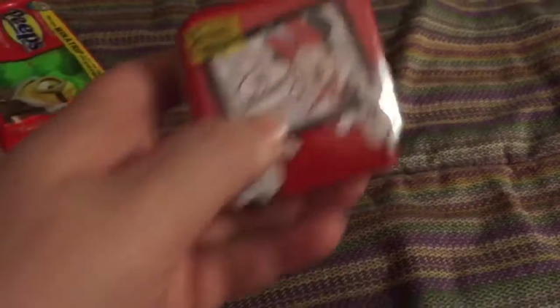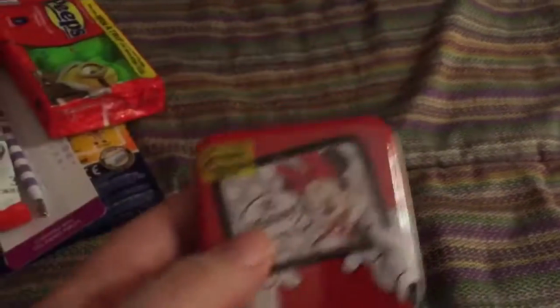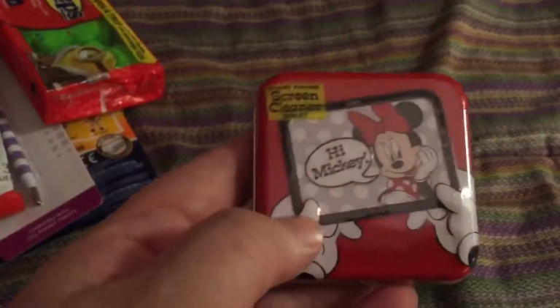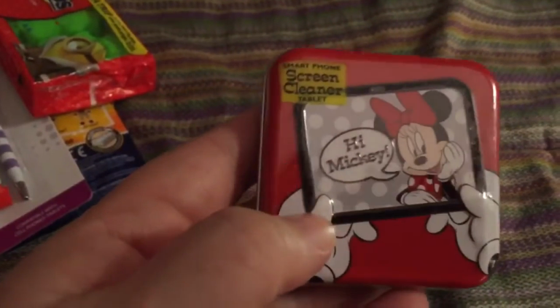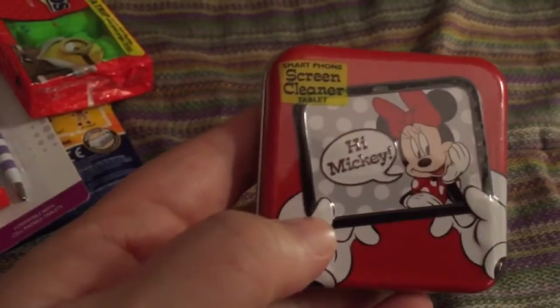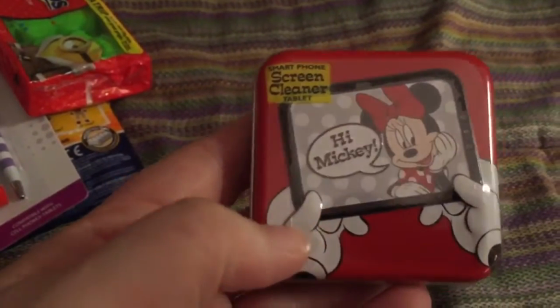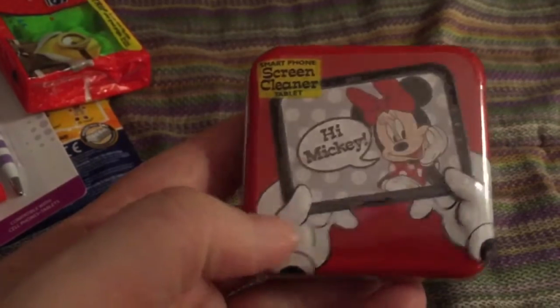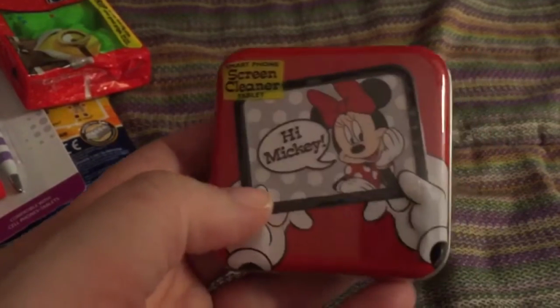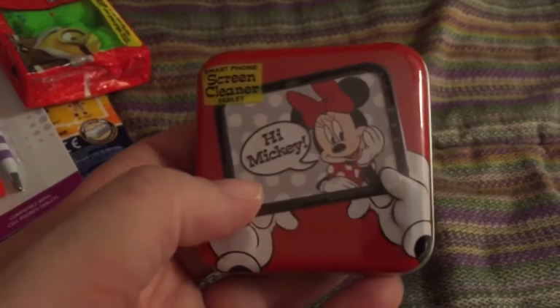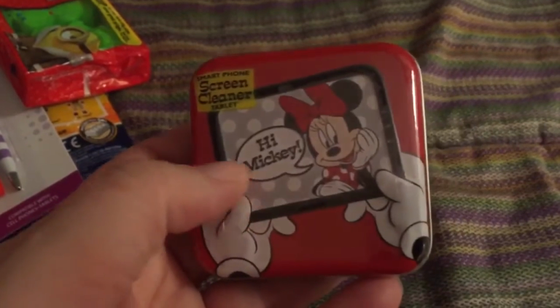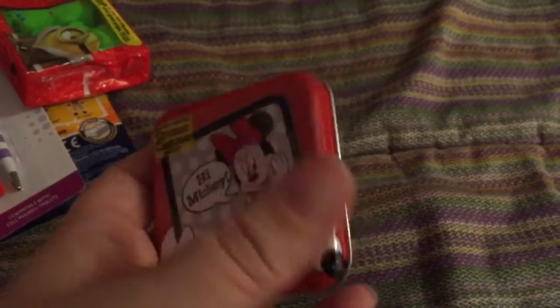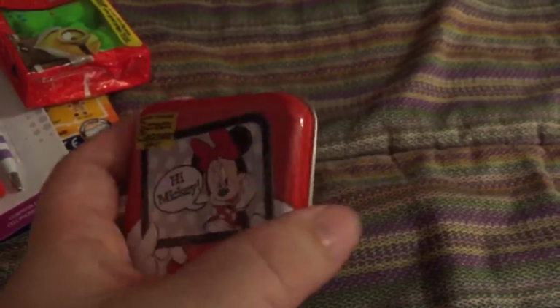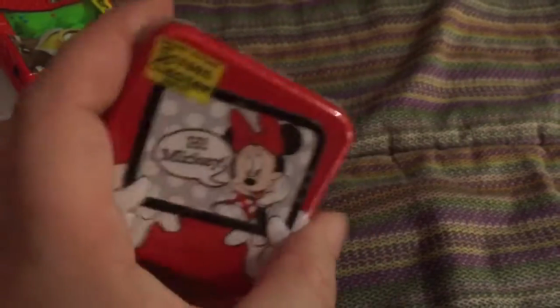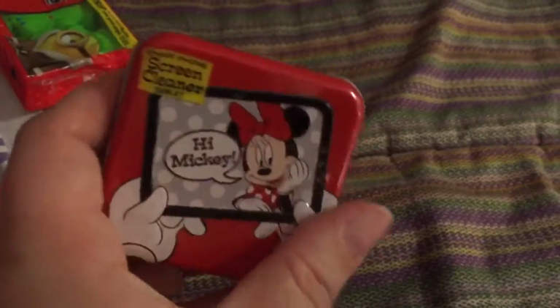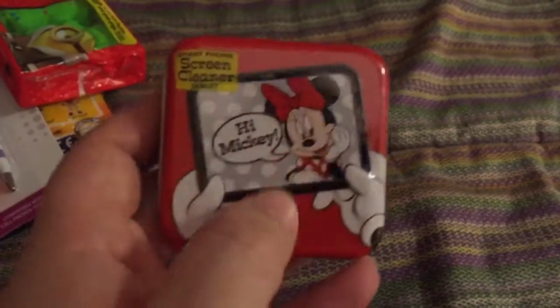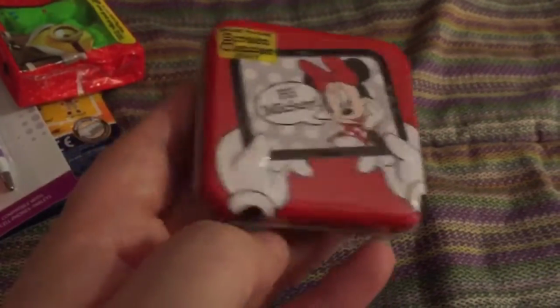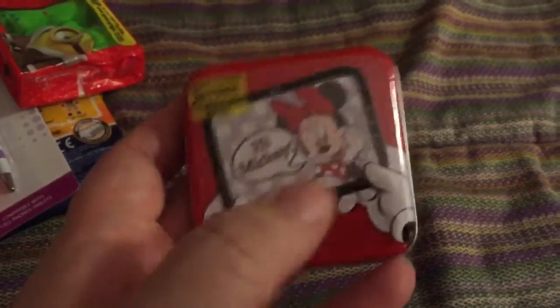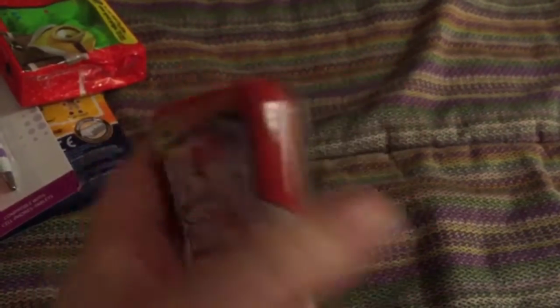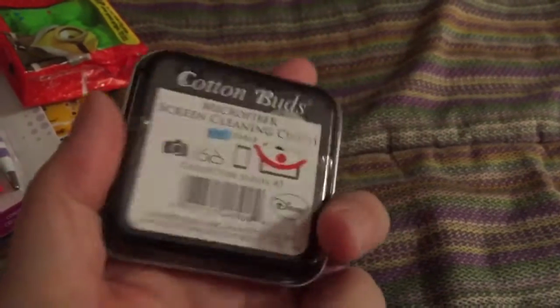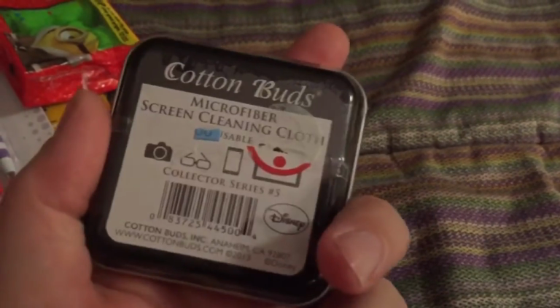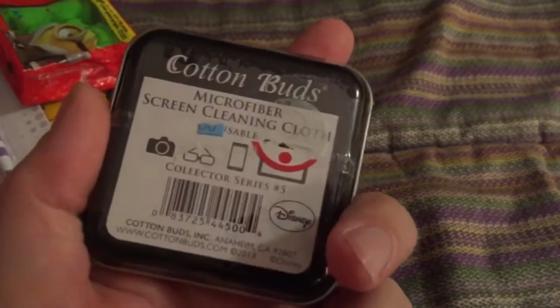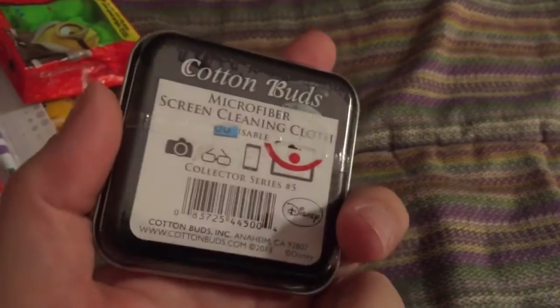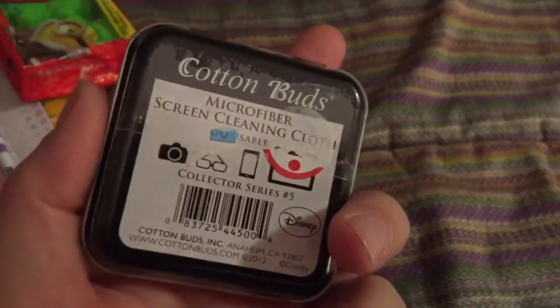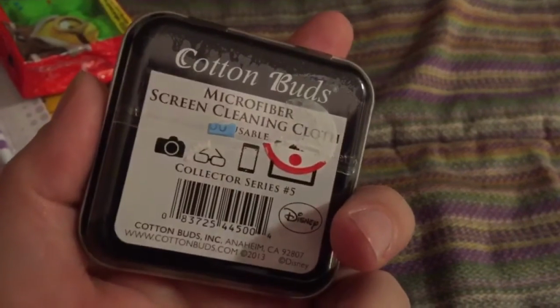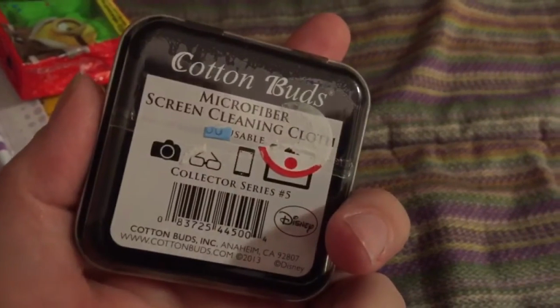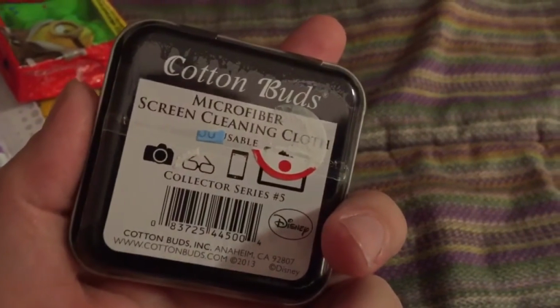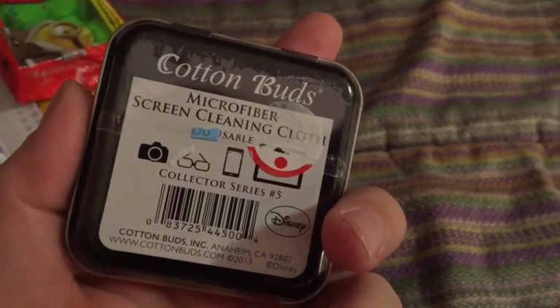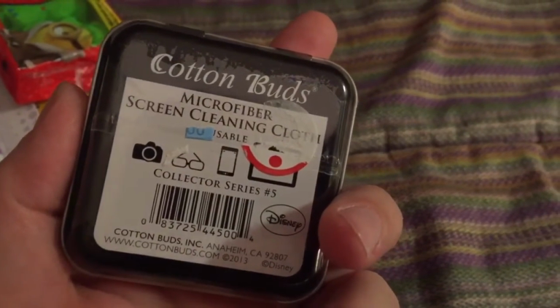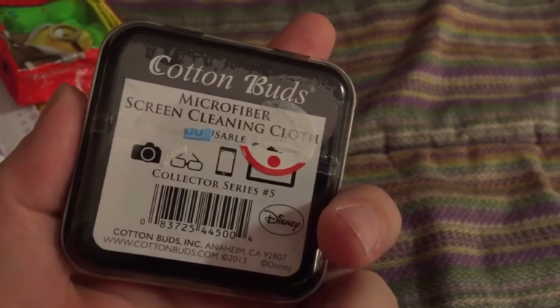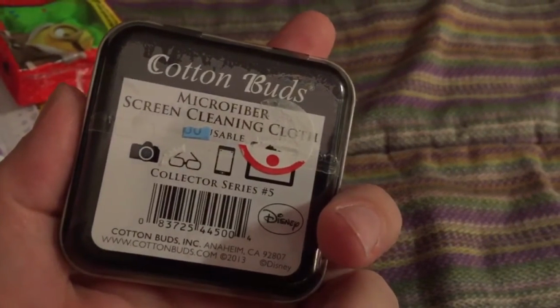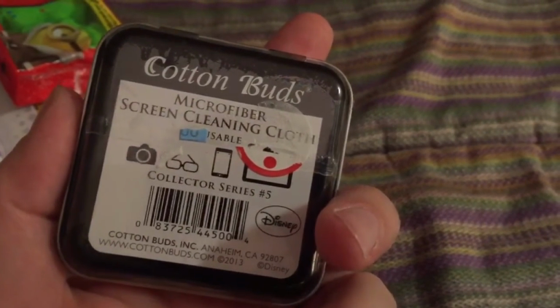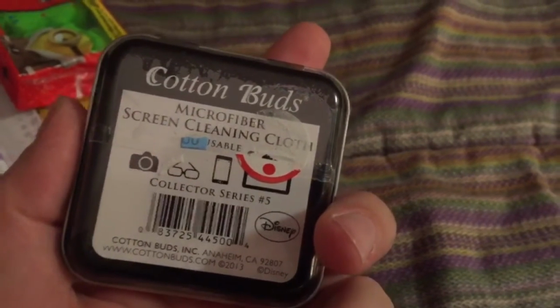And this is a screen cleaner — it's a microfiber screen cleaning cloth to clean your screens with. I found this at Walgreens on clearance for like a quarter, so I picked that up.